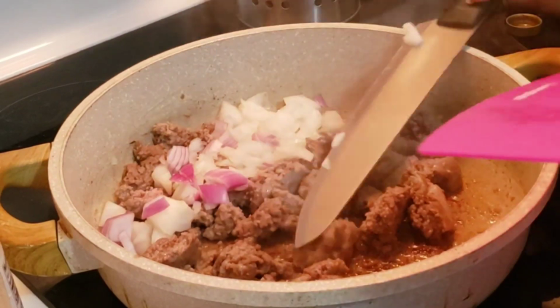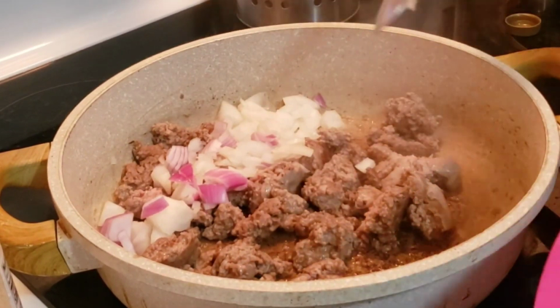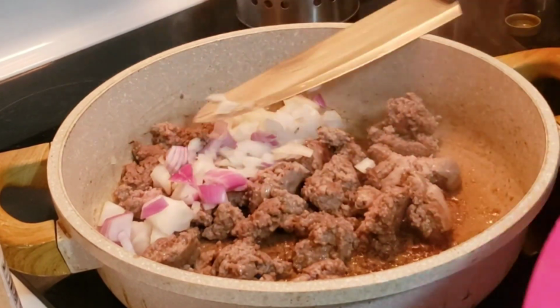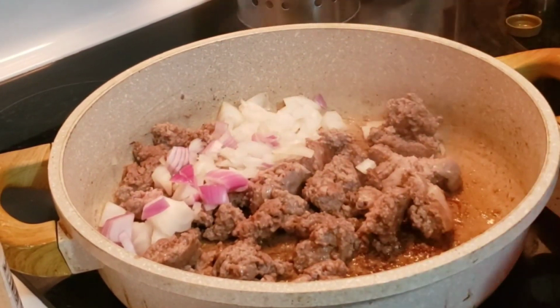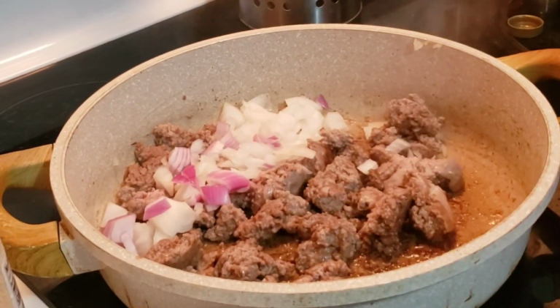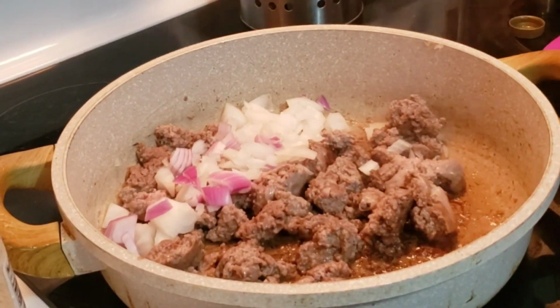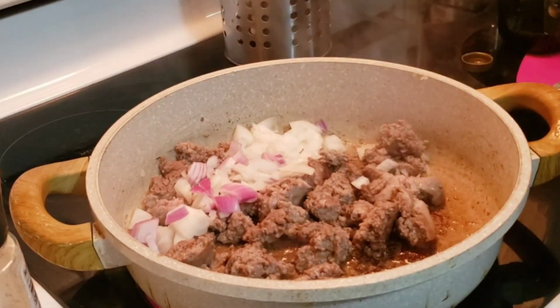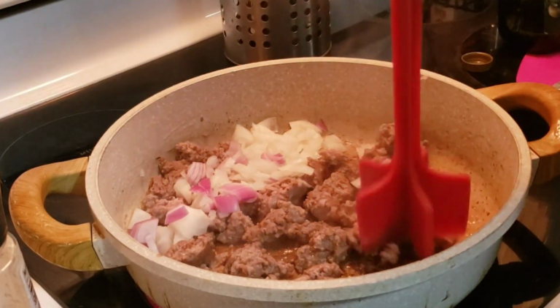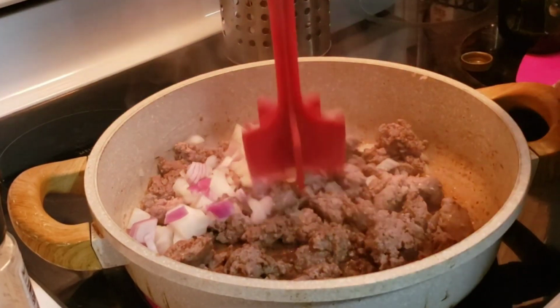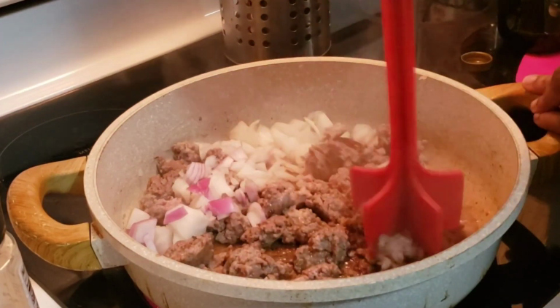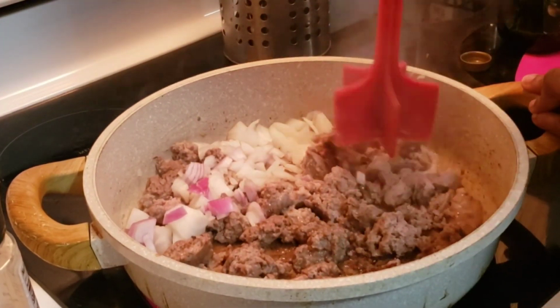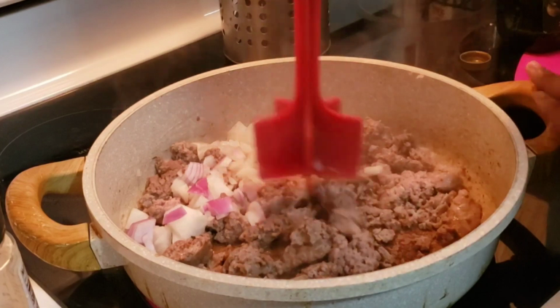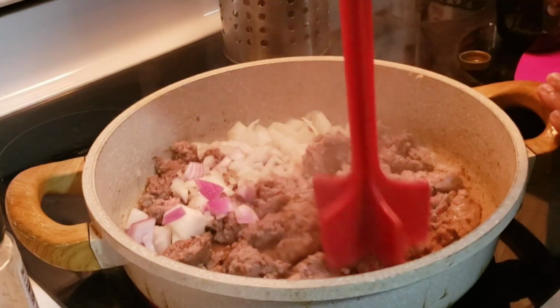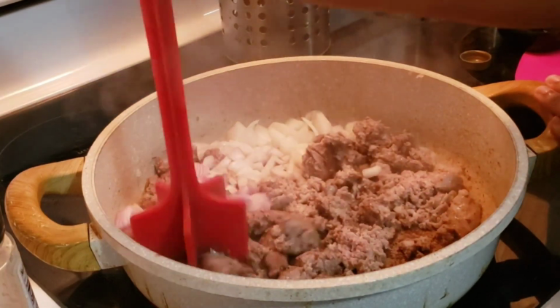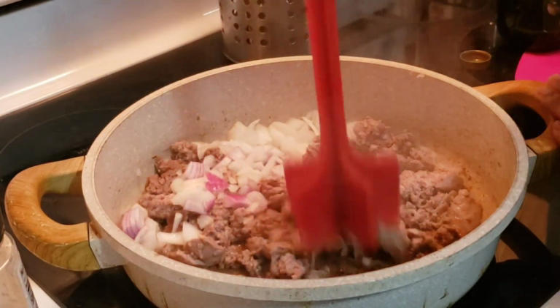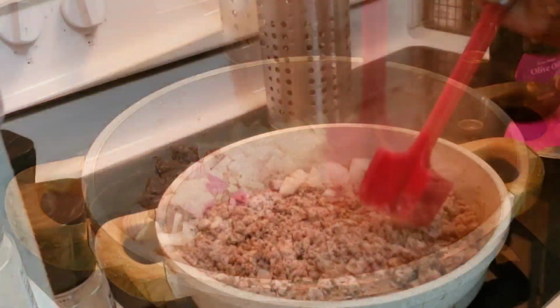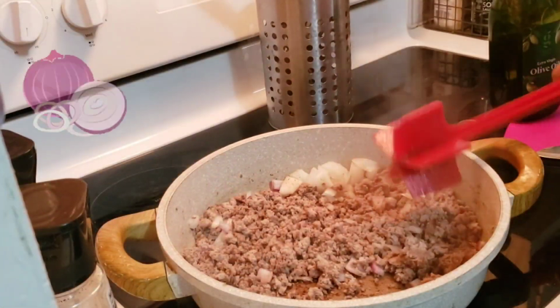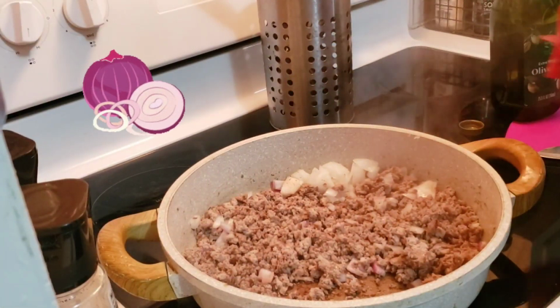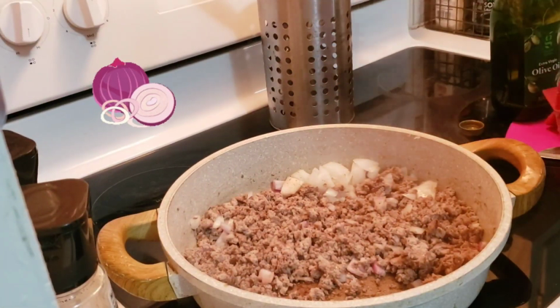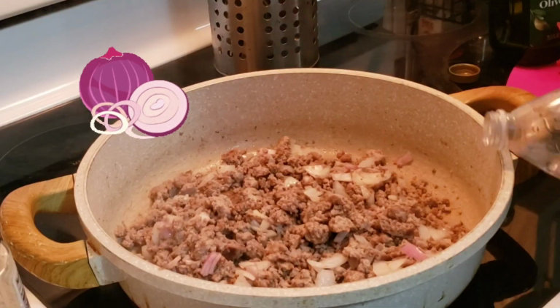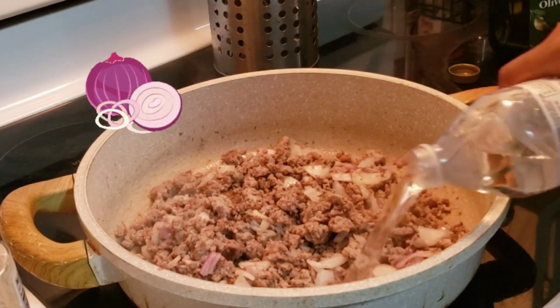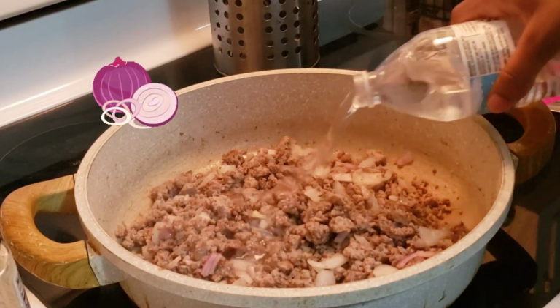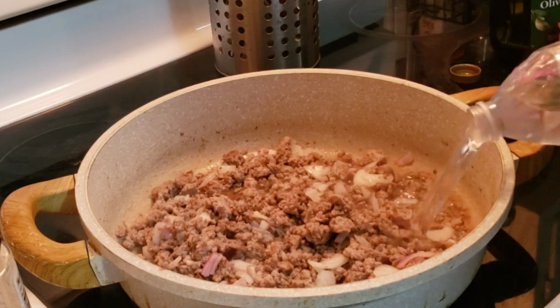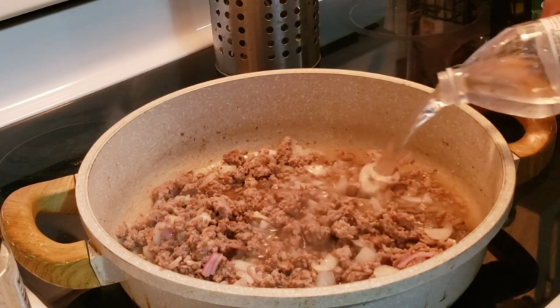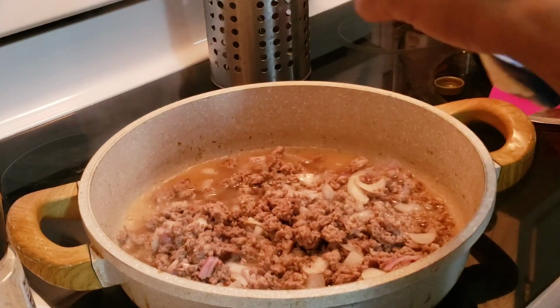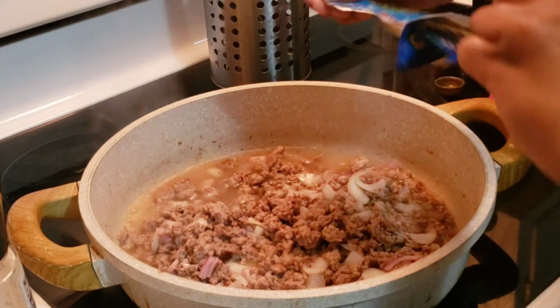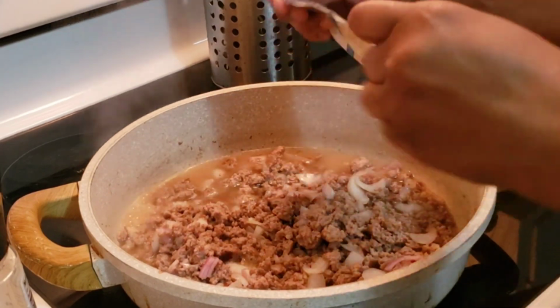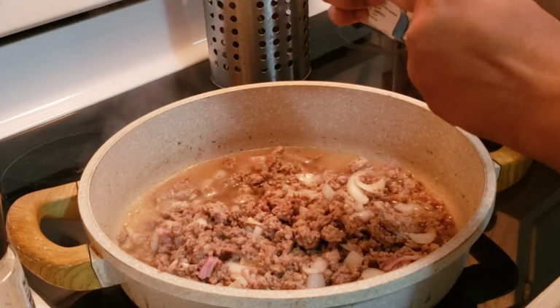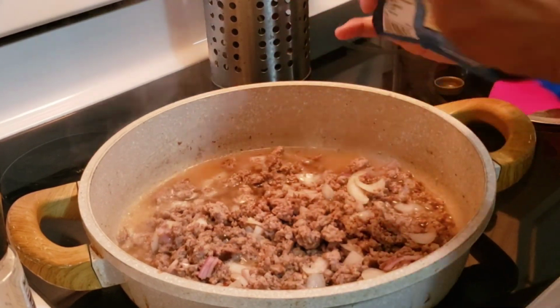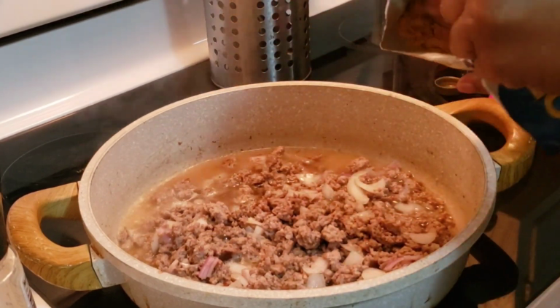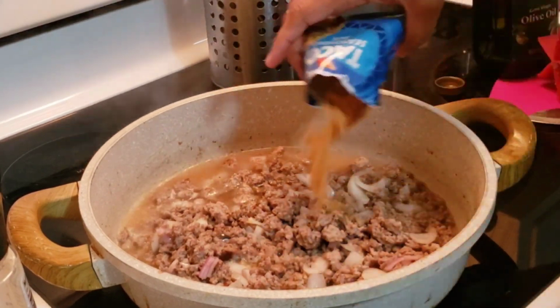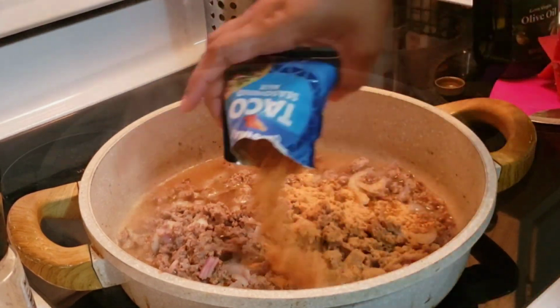these are sweet onions, and I have a bit of red onions. Why is it called red onions? I'm still trying to figure that out — purple onions! I call them purple onions. I'm adding those in and just going to chop it down and let it cook.